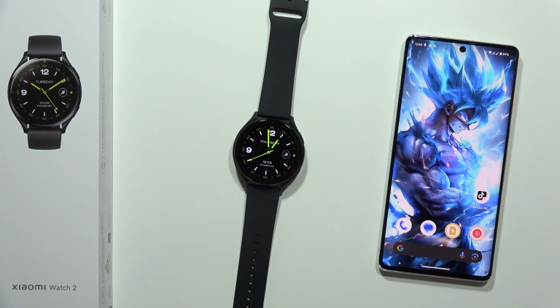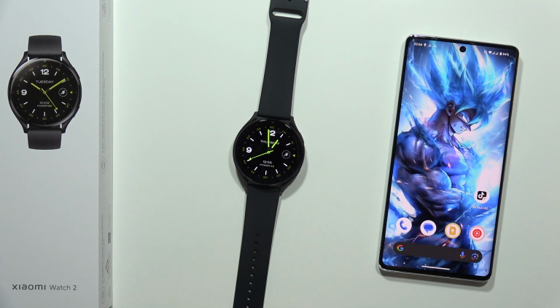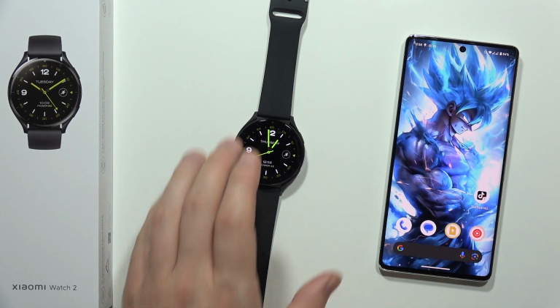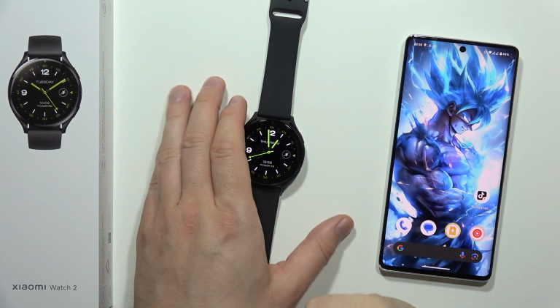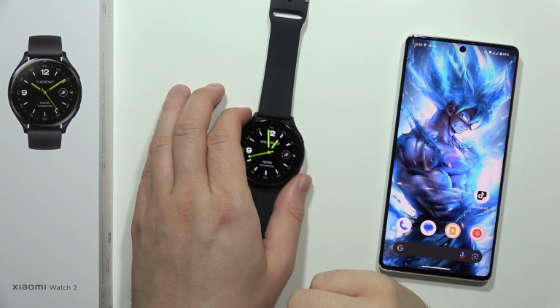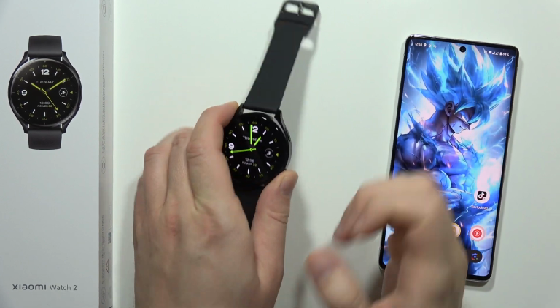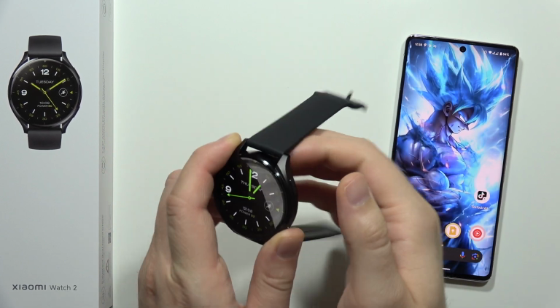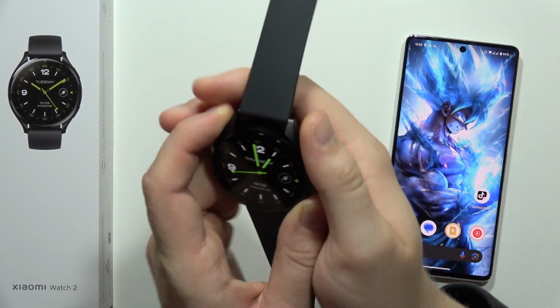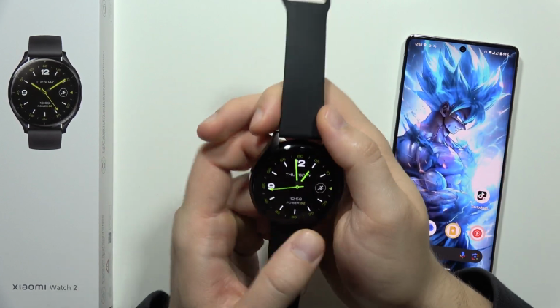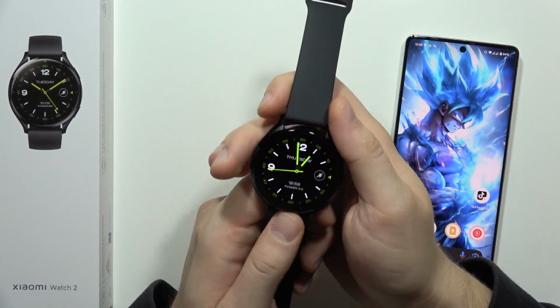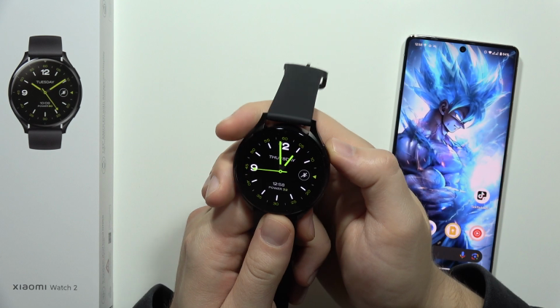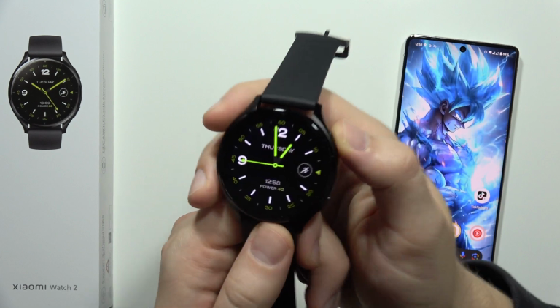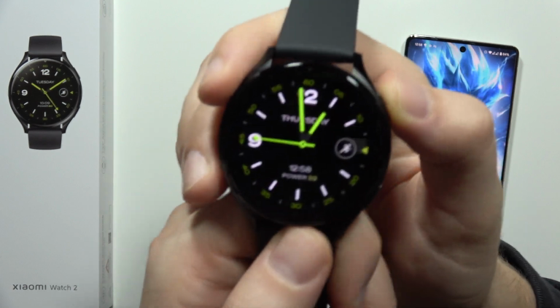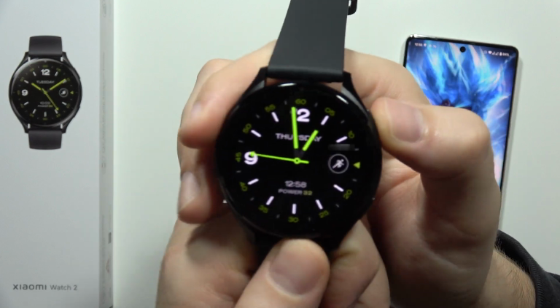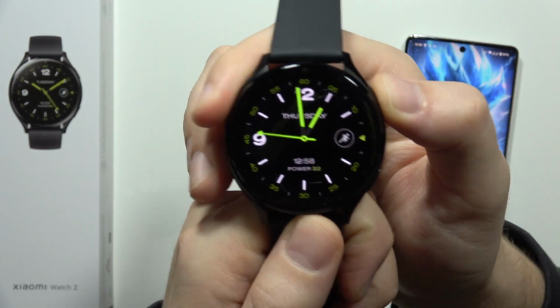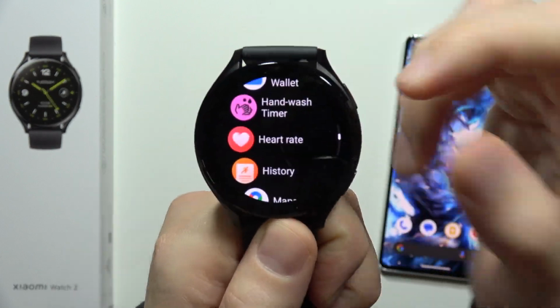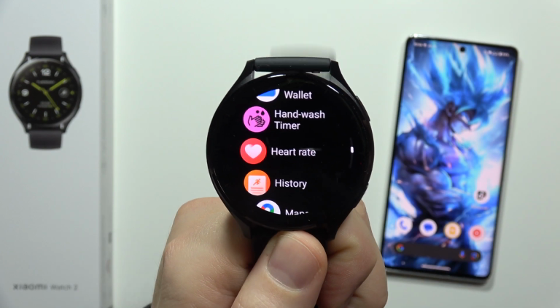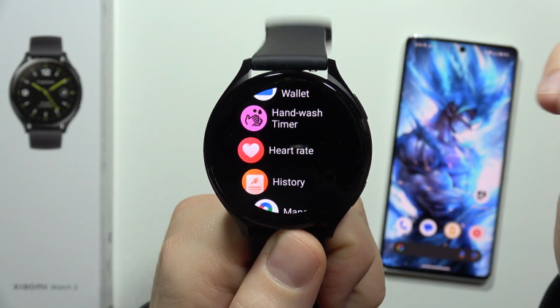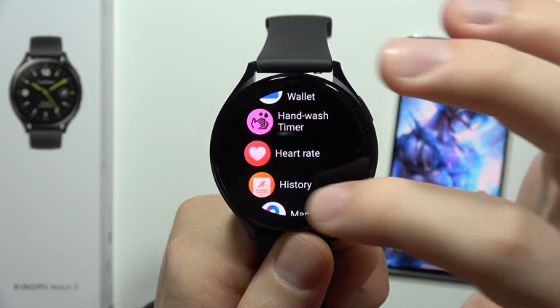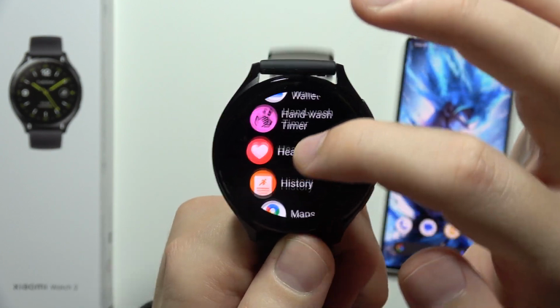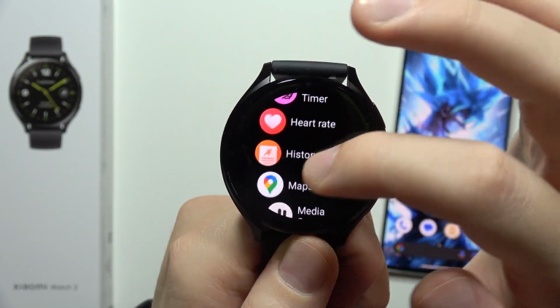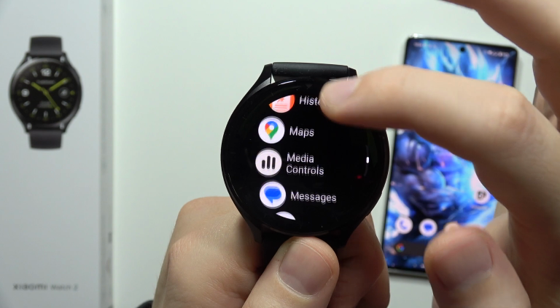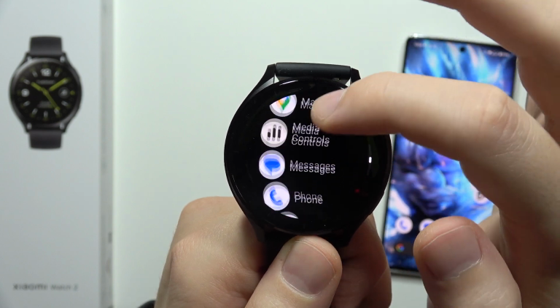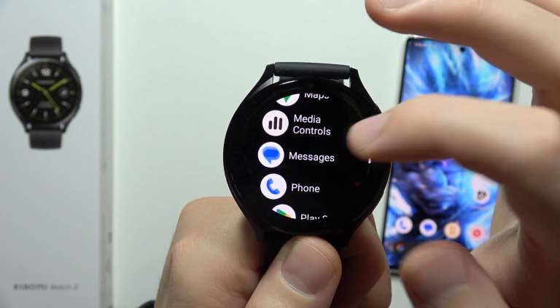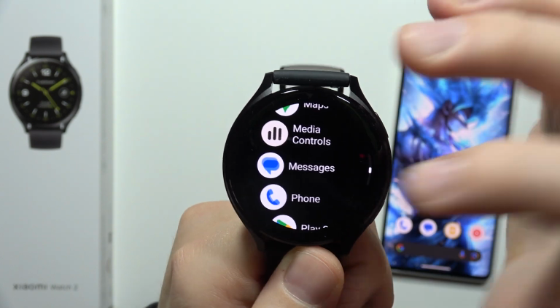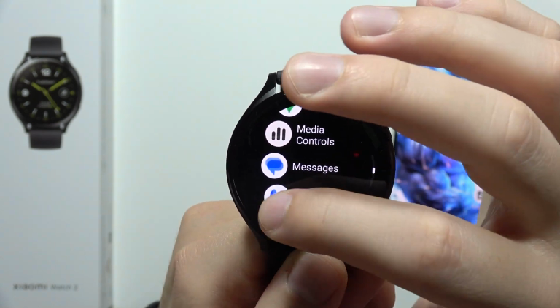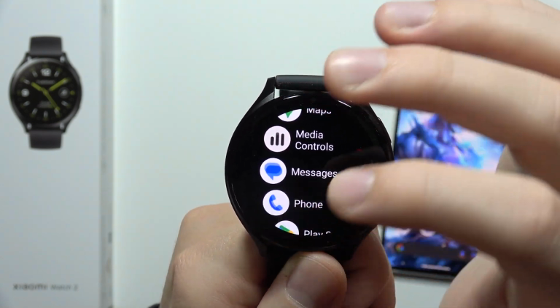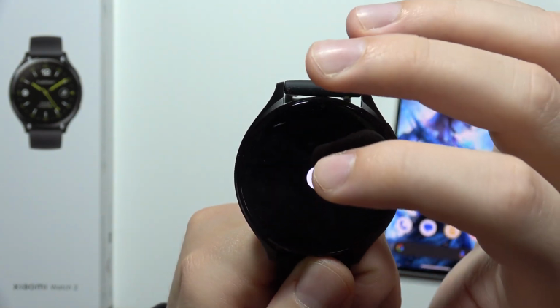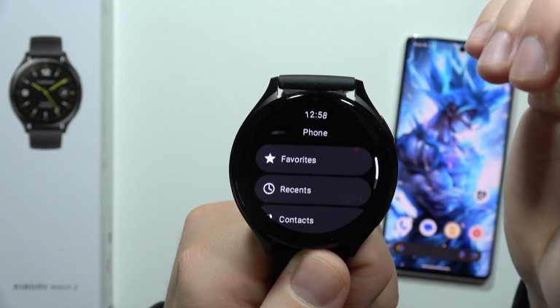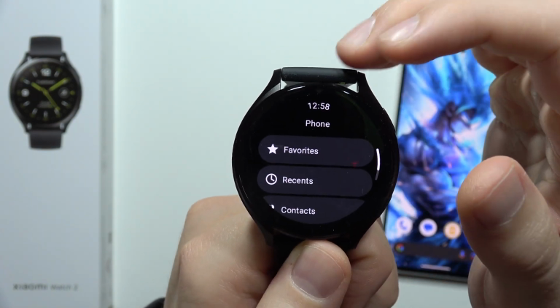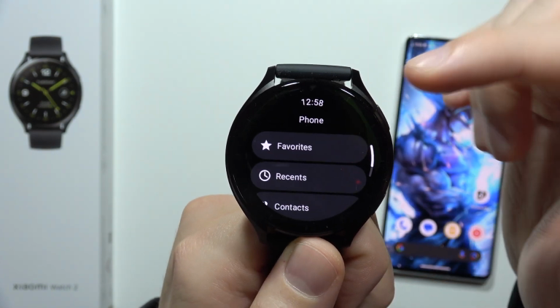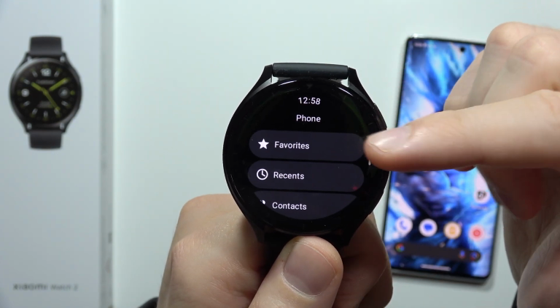Hey, if you wonder if you can make phone calls by using your Xiaomi watch, yes you can. Take a look — when you open your watch, go into the applications and then just scroll down until you locate the phone app.